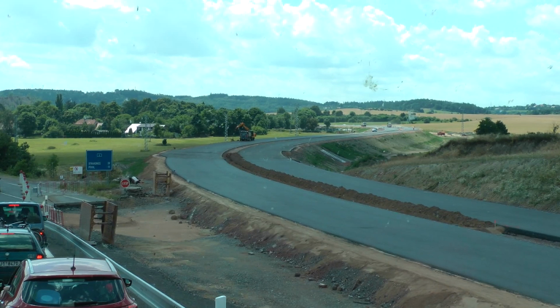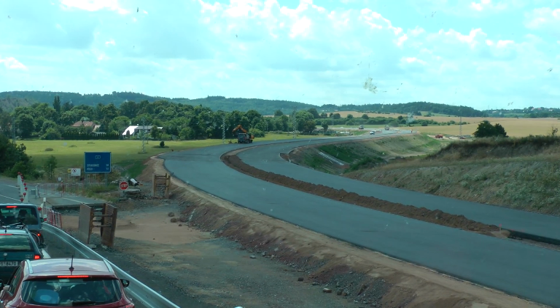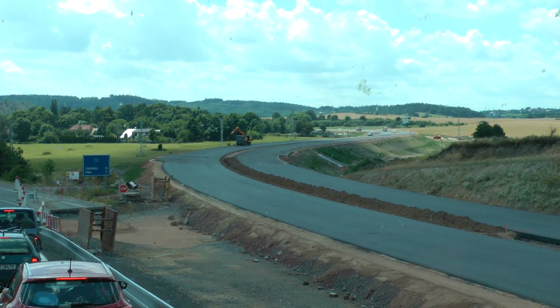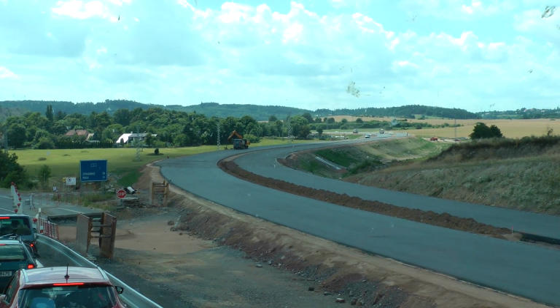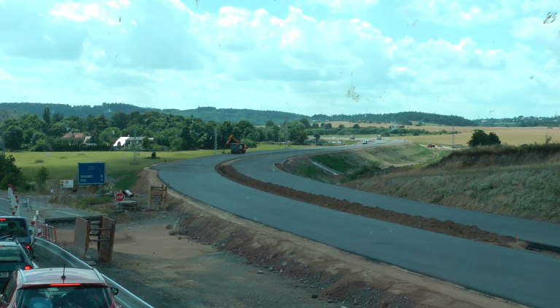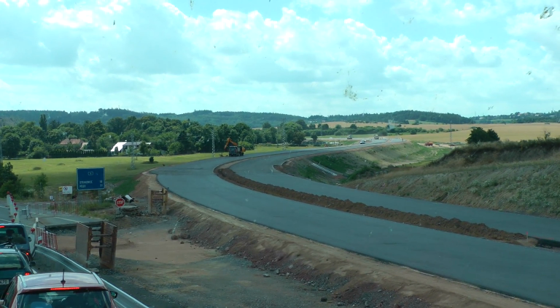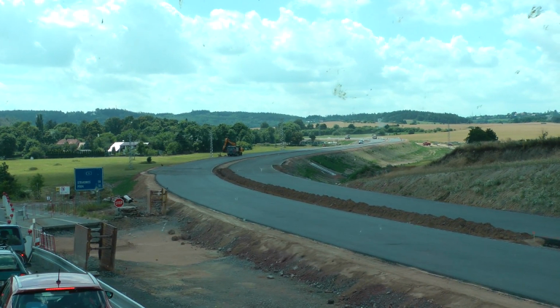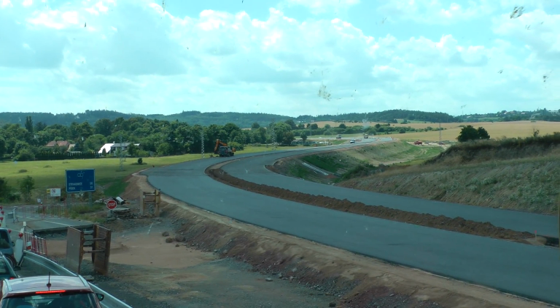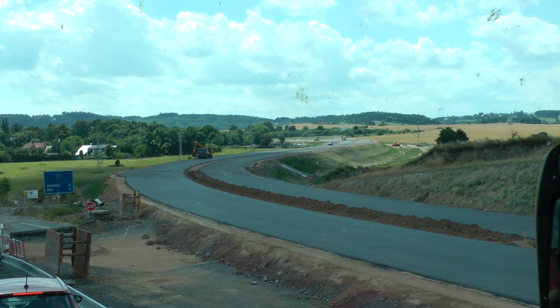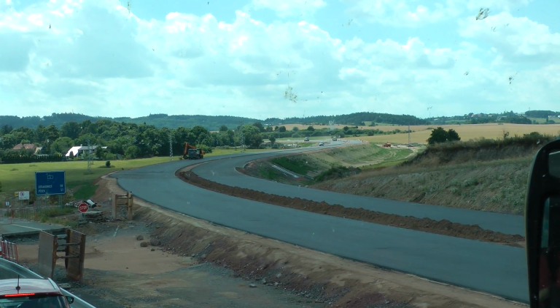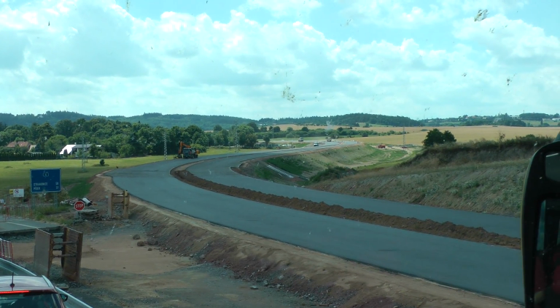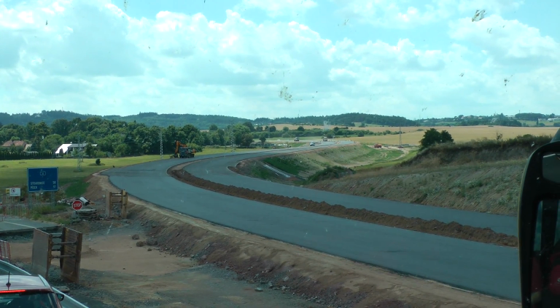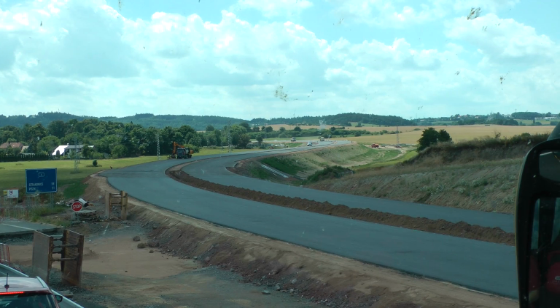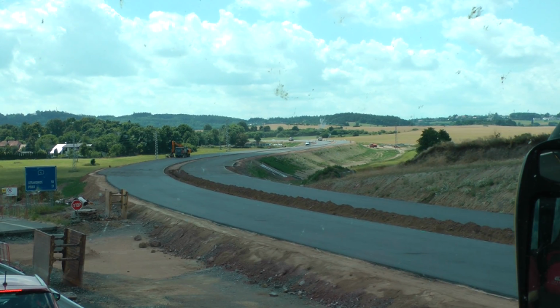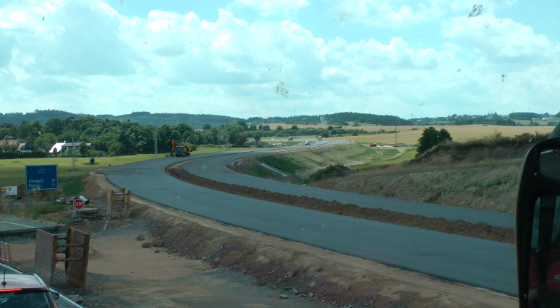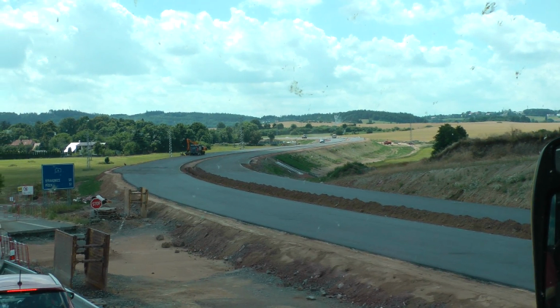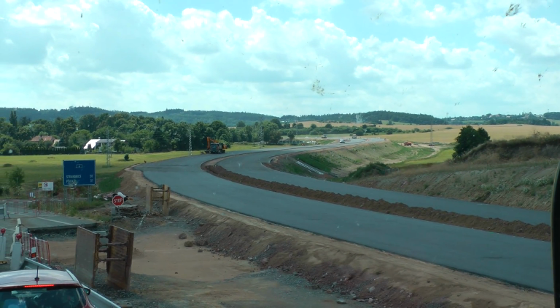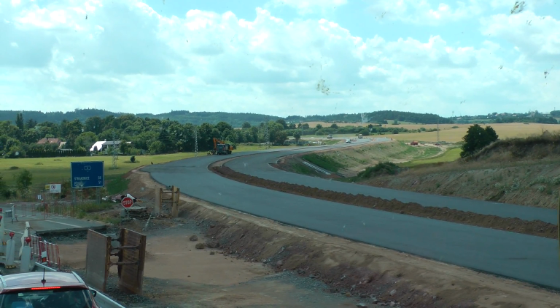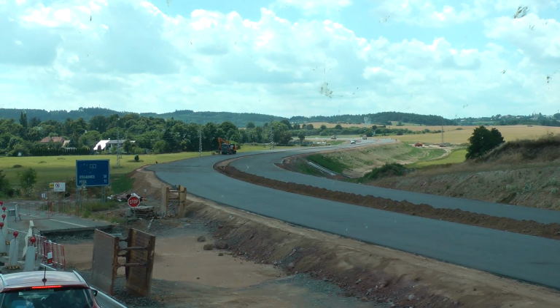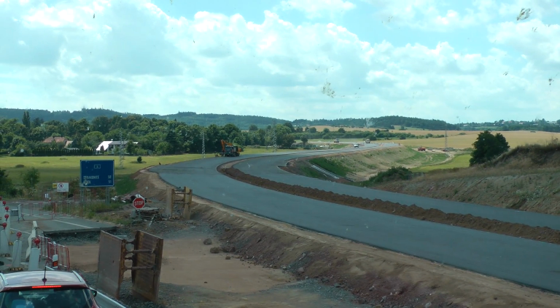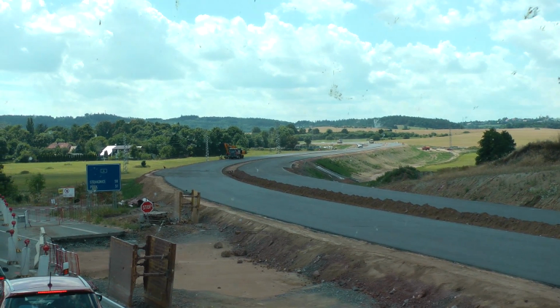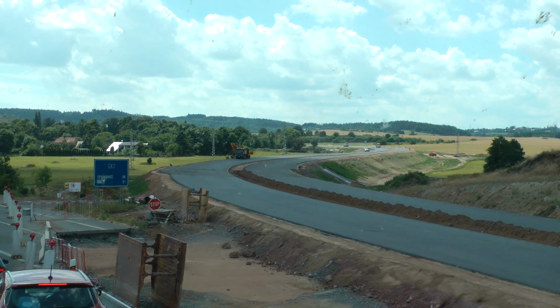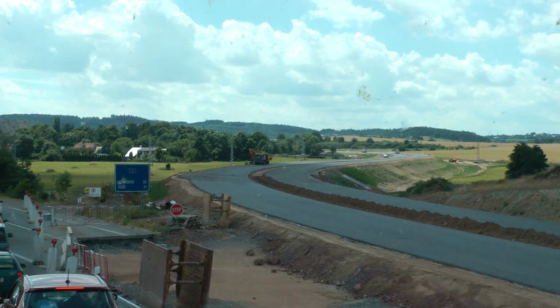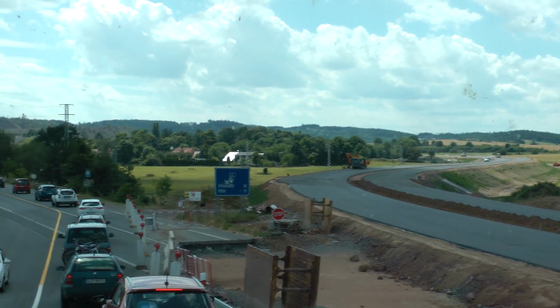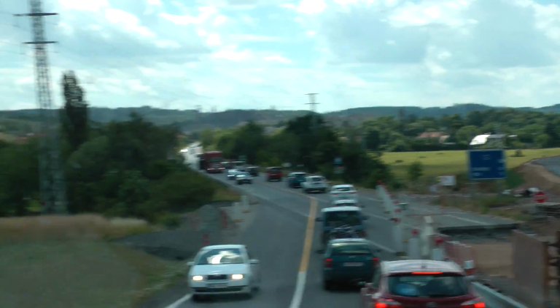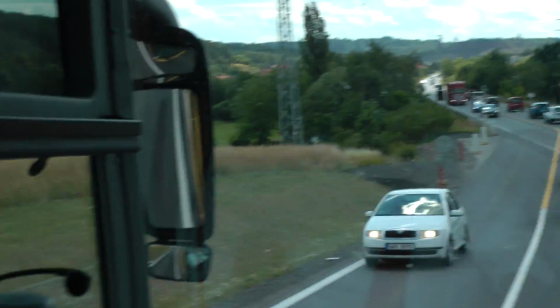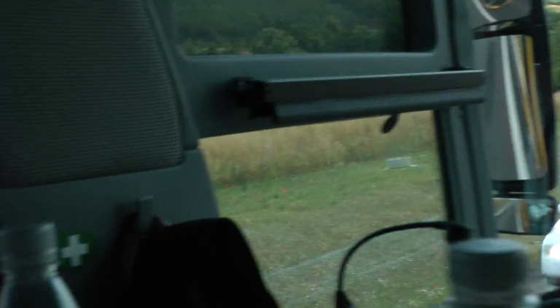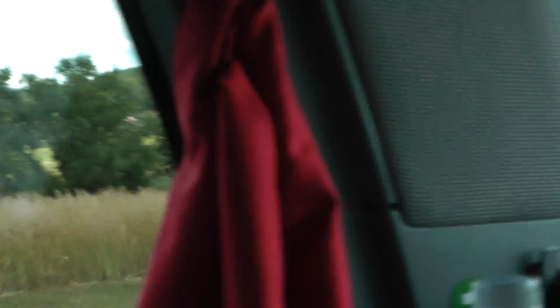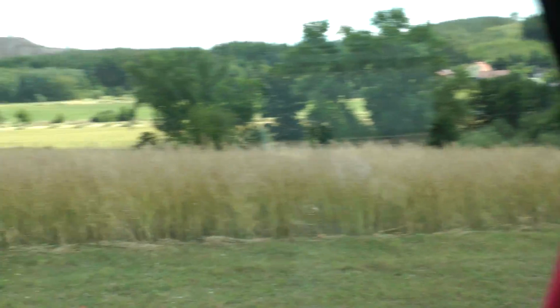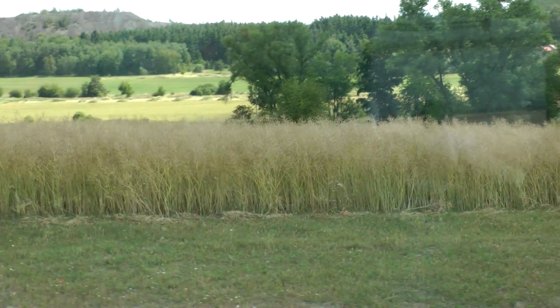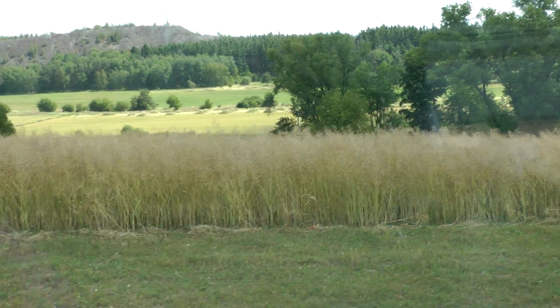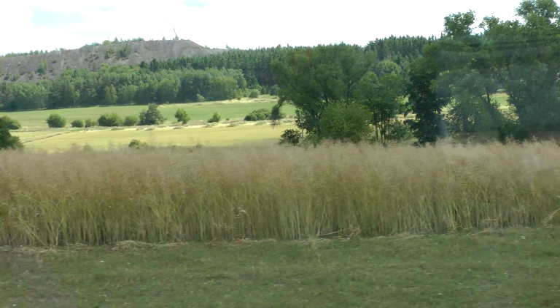The field that you see here on the left-hand side is not in bloom any longer, otherwise you would recognize it. Canola, grapeseed — where they make biogas out of.